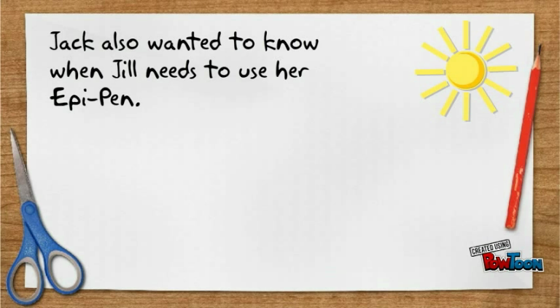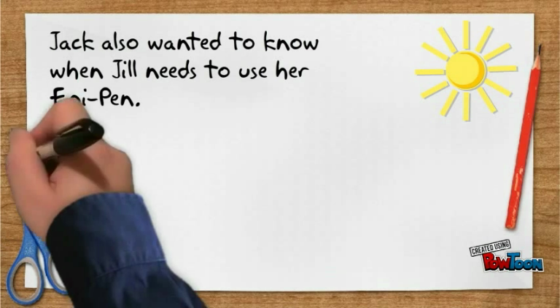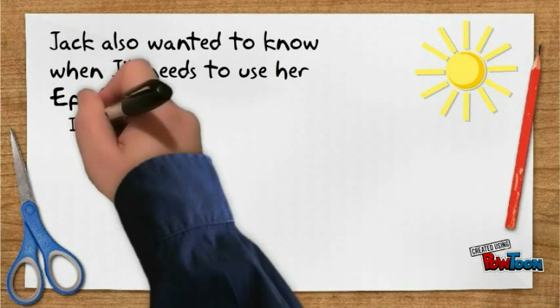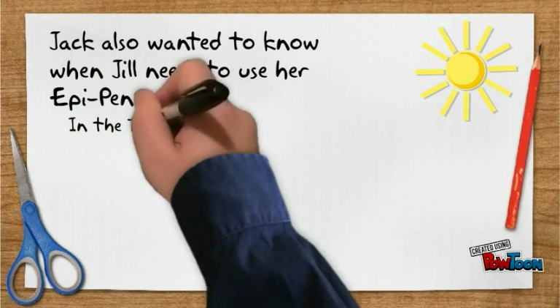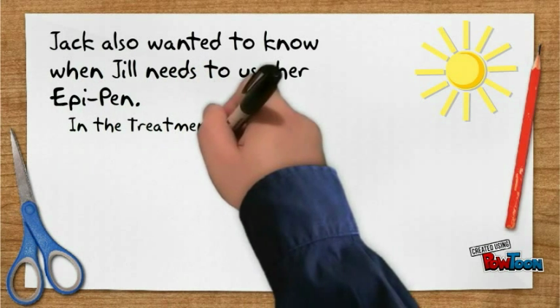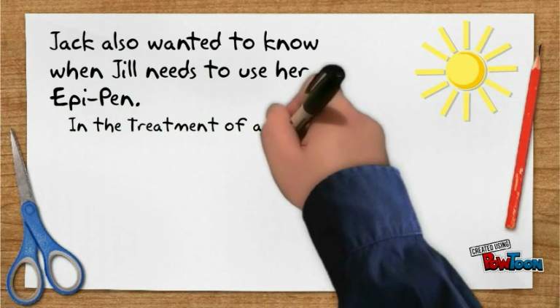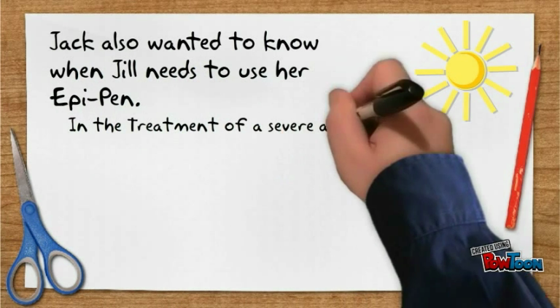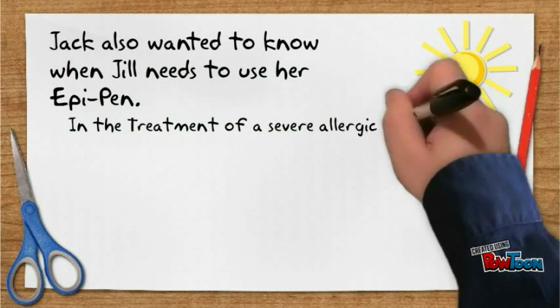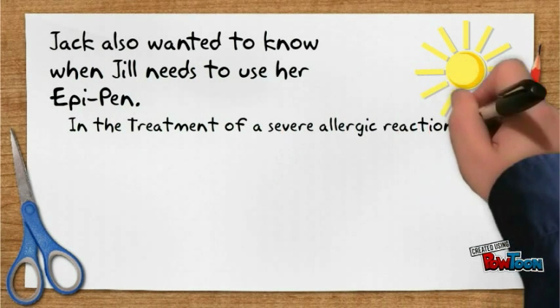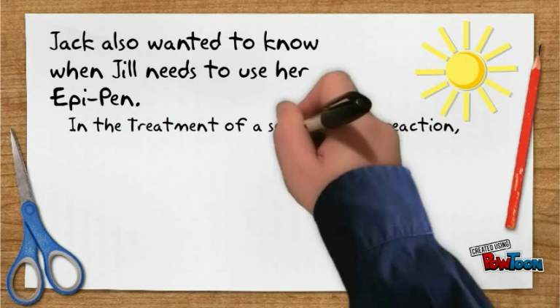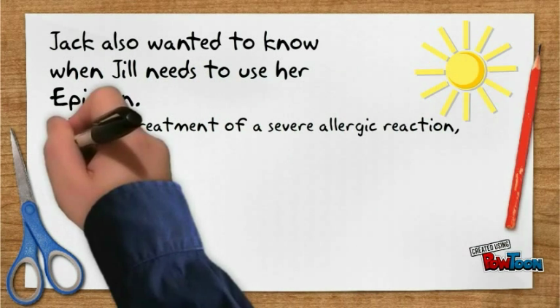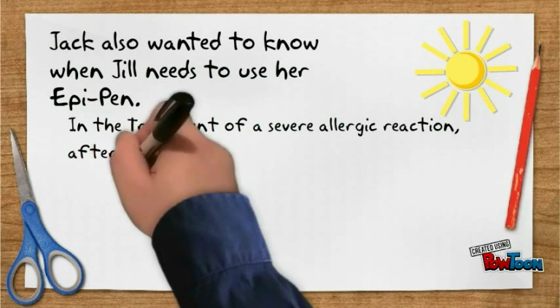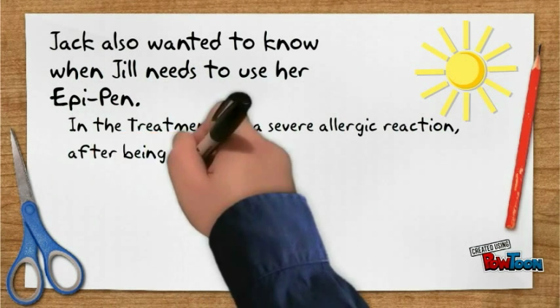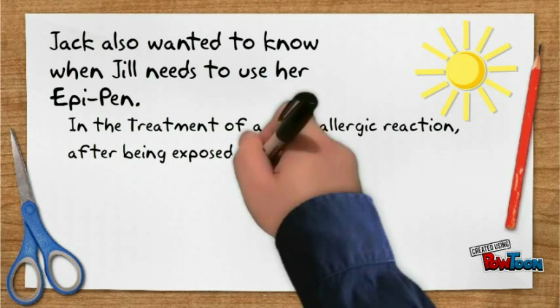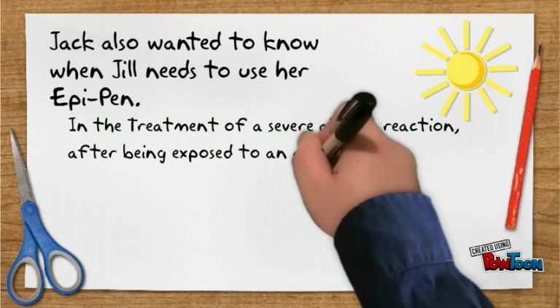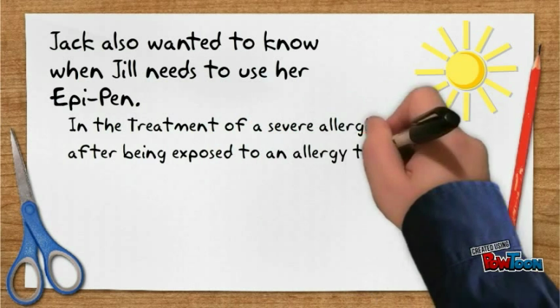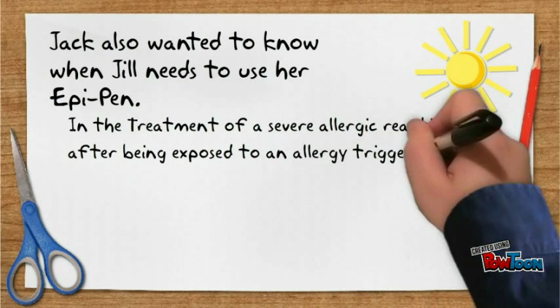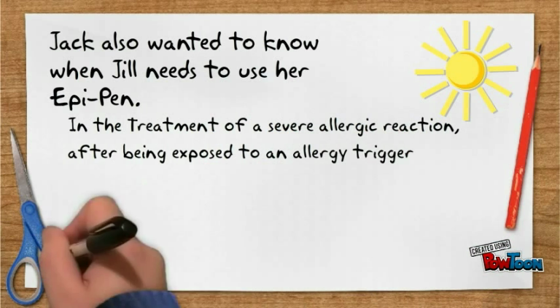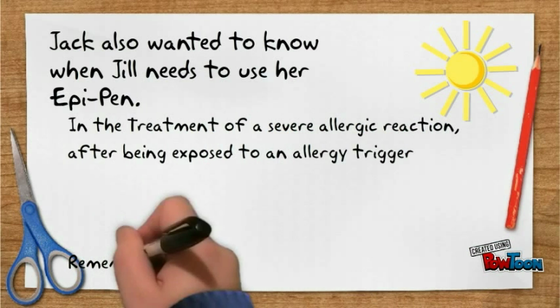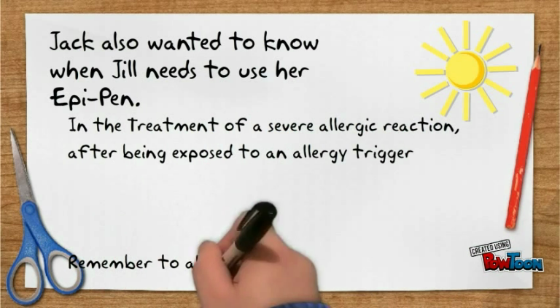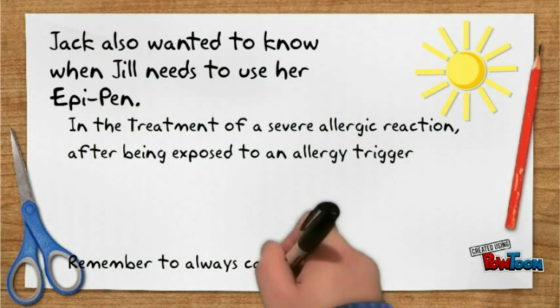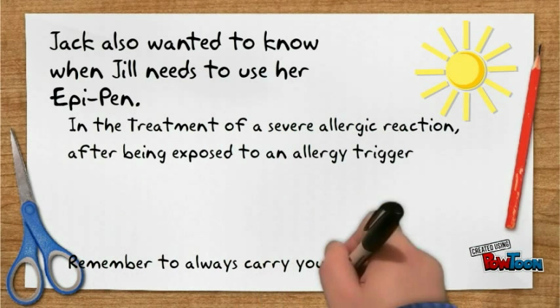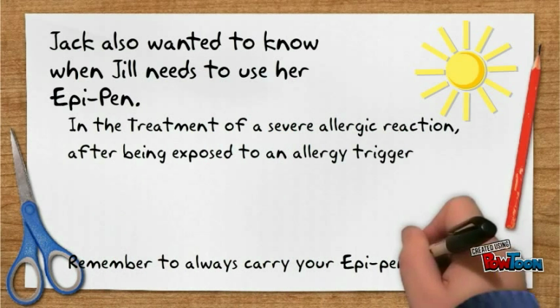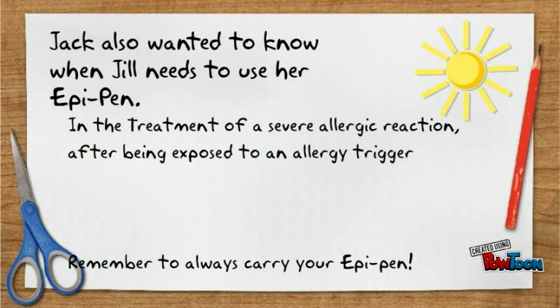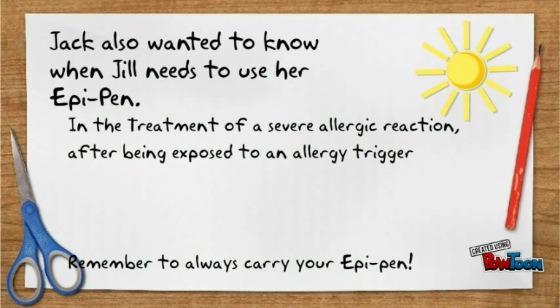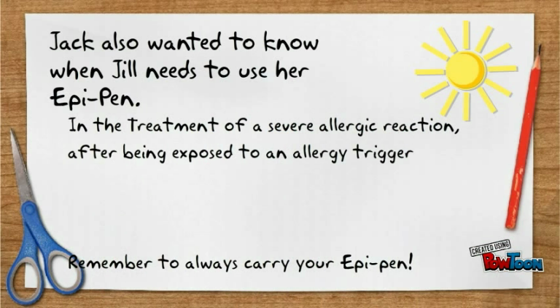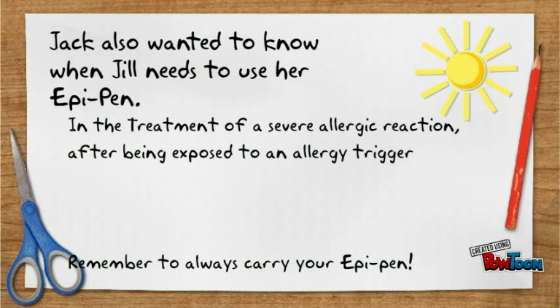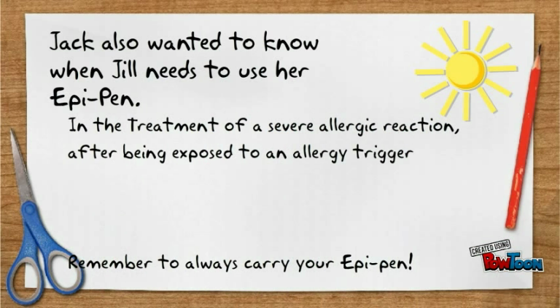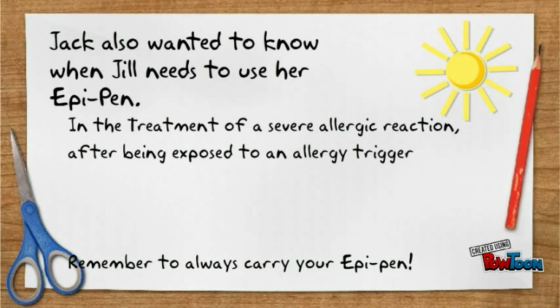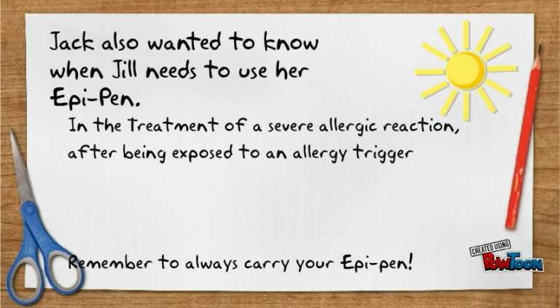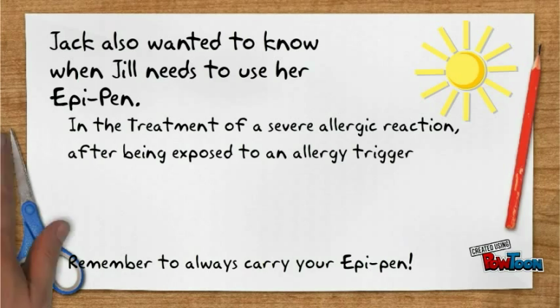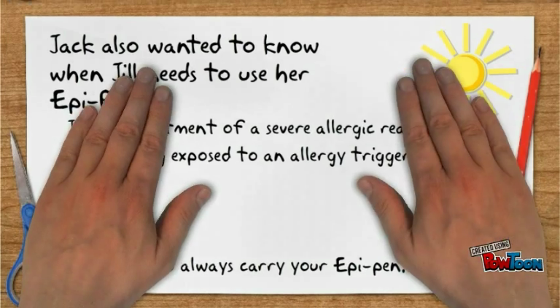Jack also wanted to know when Jill needs to use her EpiPen. In the treatment of a severe allergic reaction after being exposed to an allergy trigger. Remember to always carry your EpiPen.